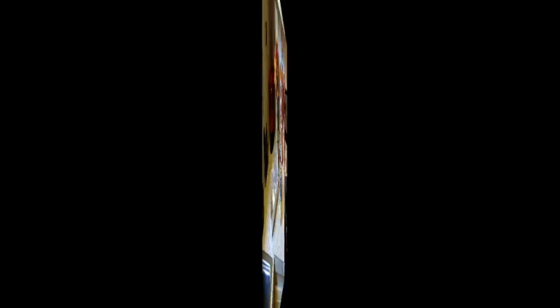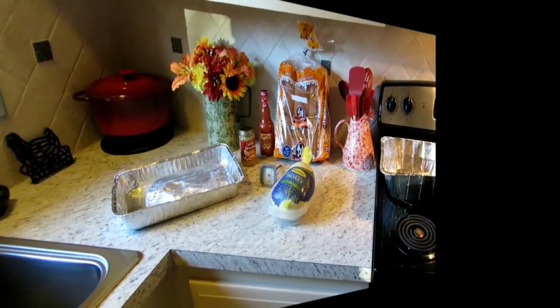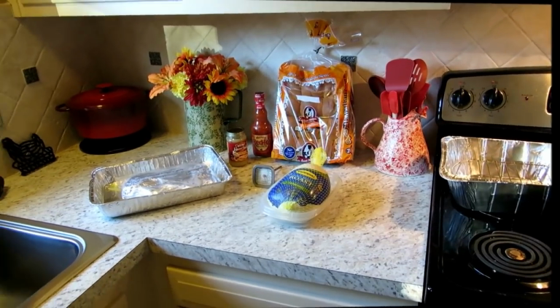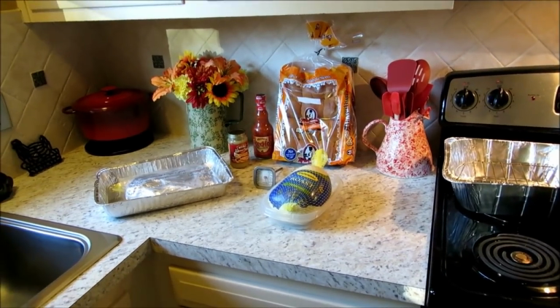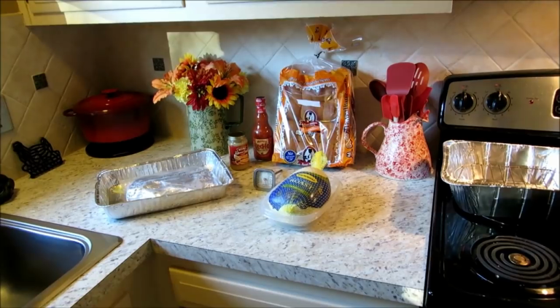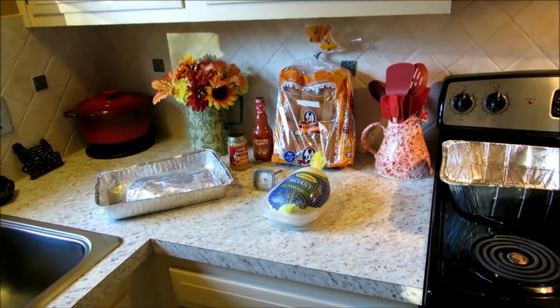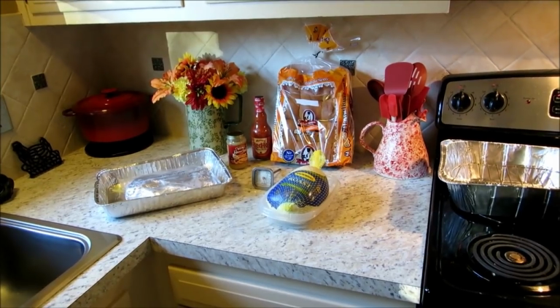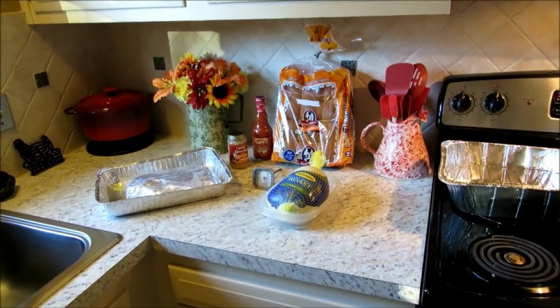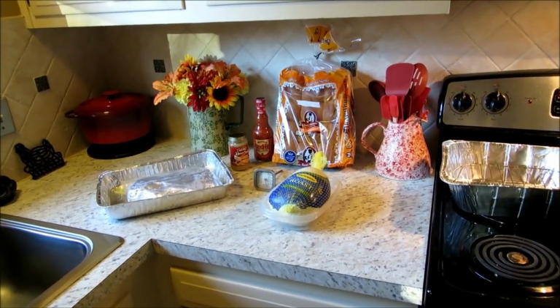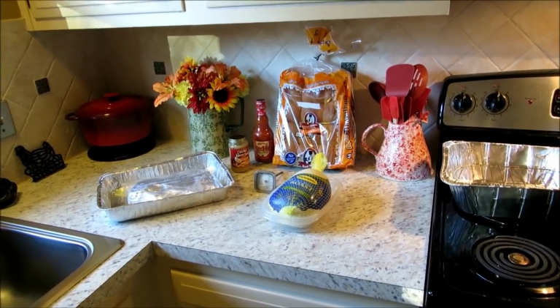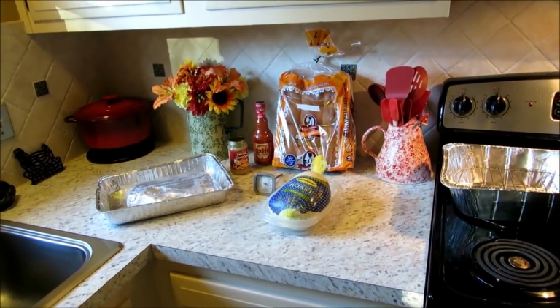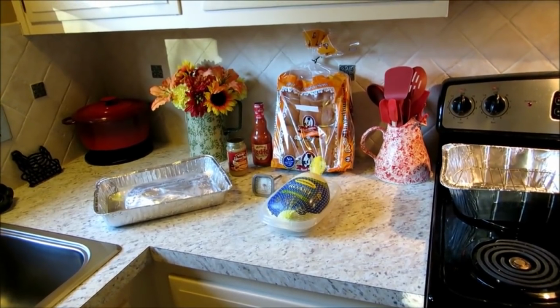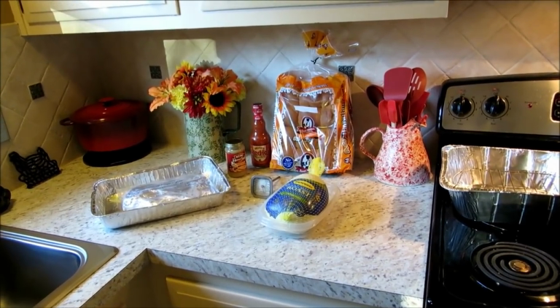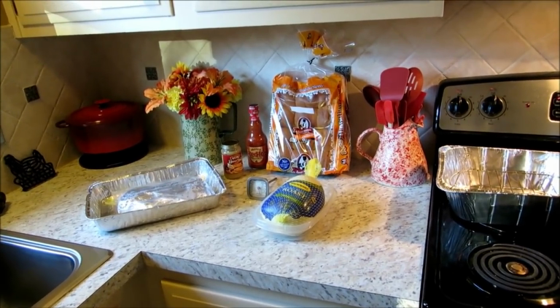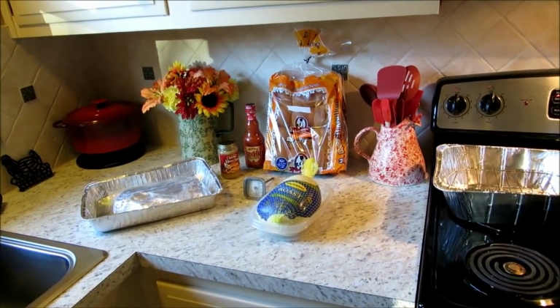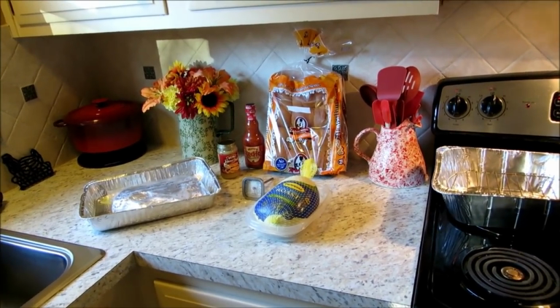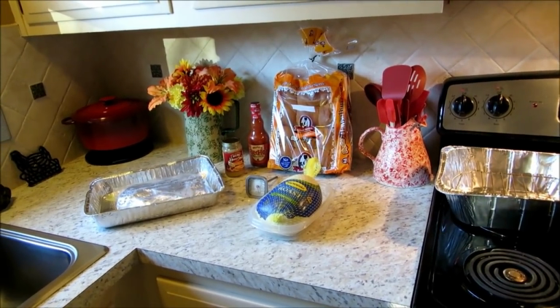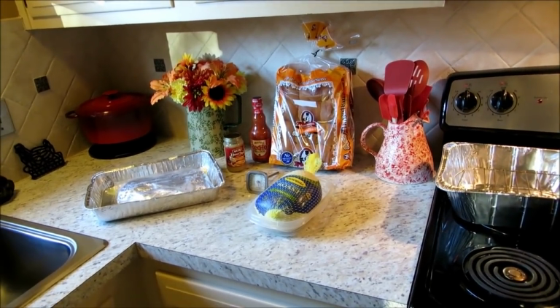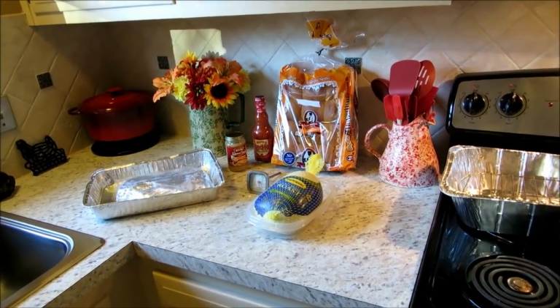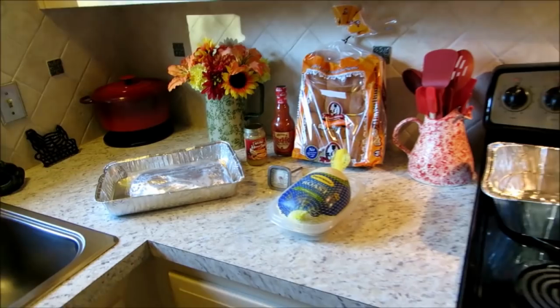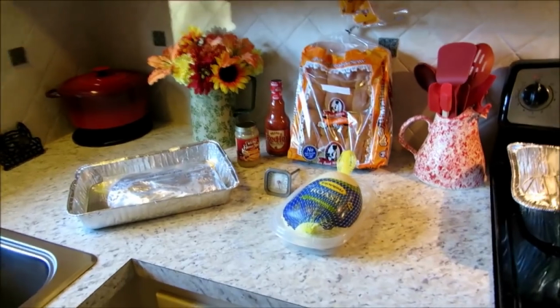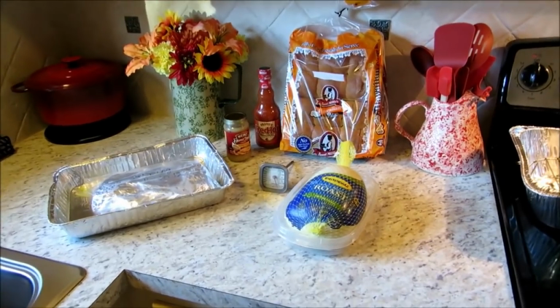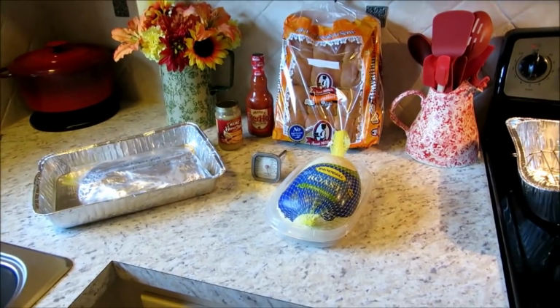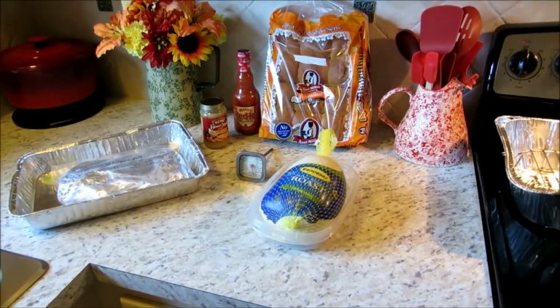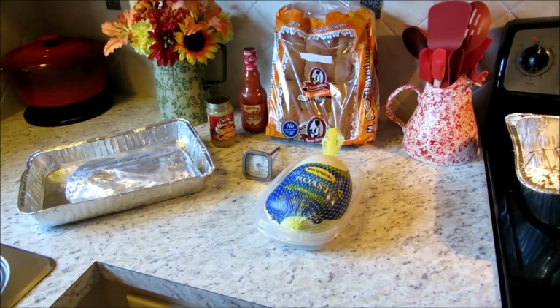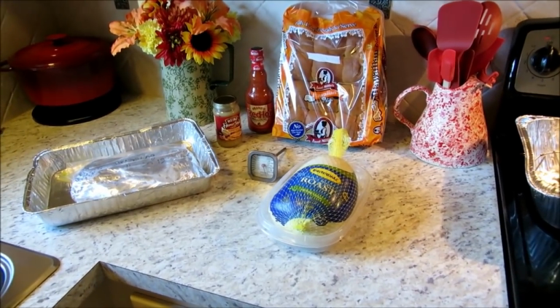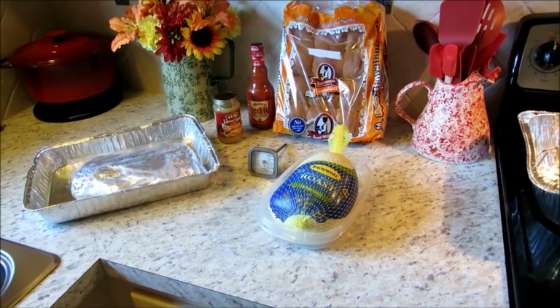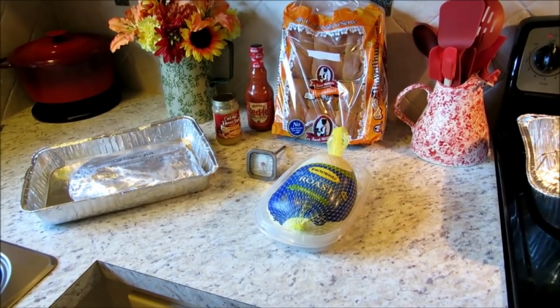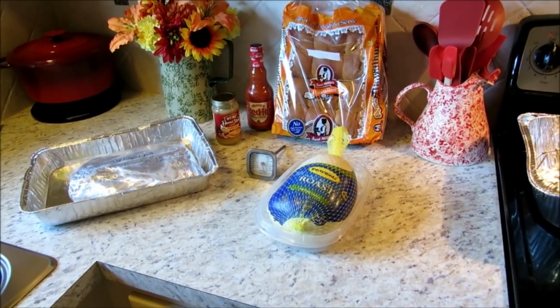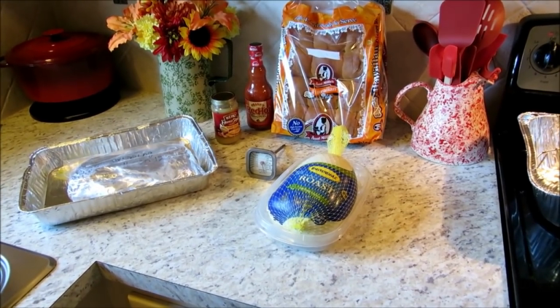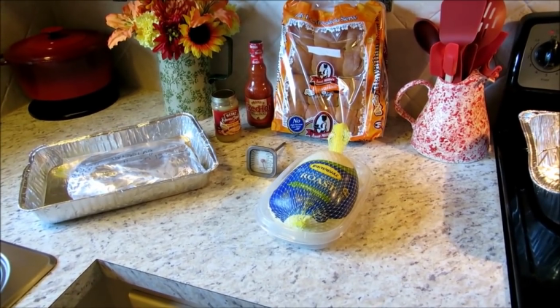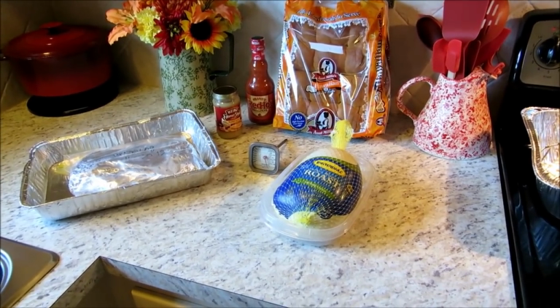Hey y'all, thank you so much for taking the time to come over here and visit with me on Fritz's Cooking Again. I'm Fritz, and tonight for our Sunday night cook it's going to be pretty simple and easy.